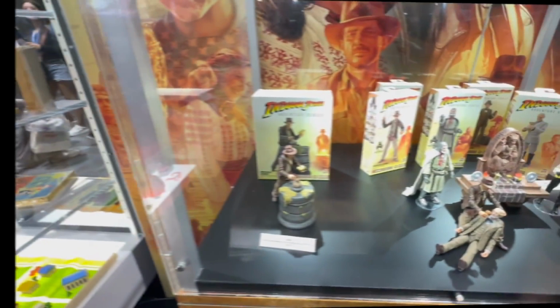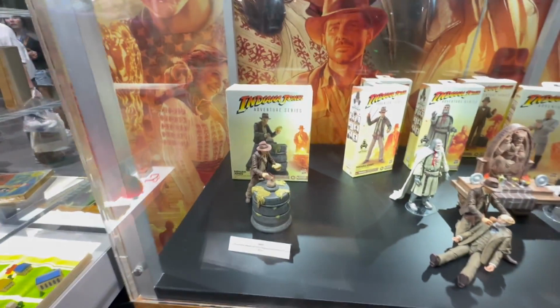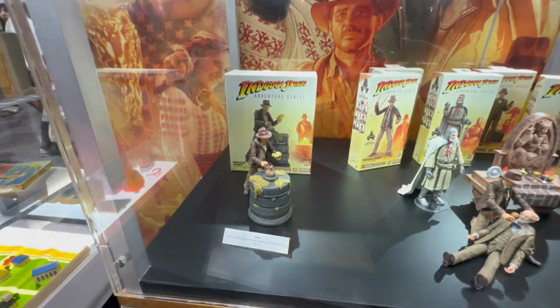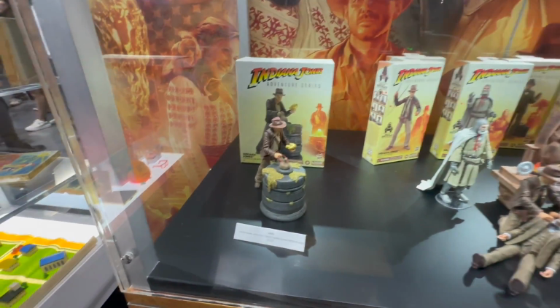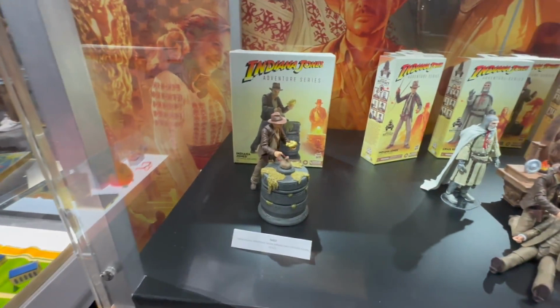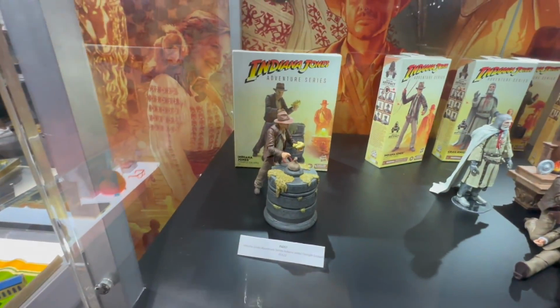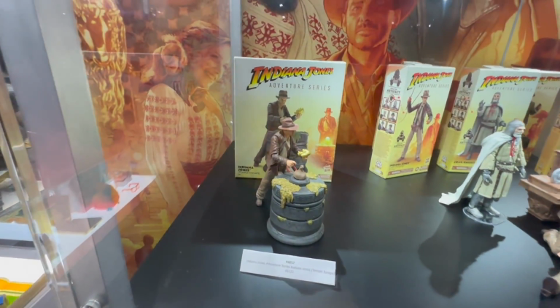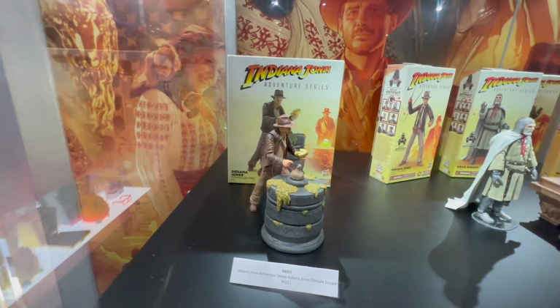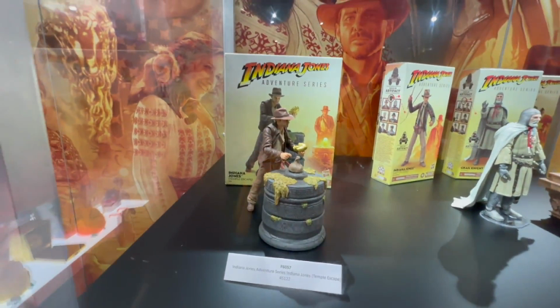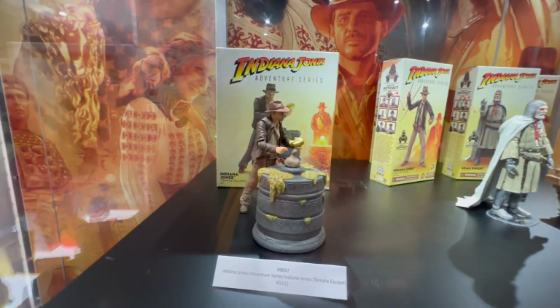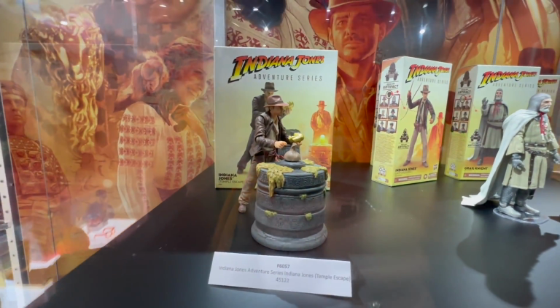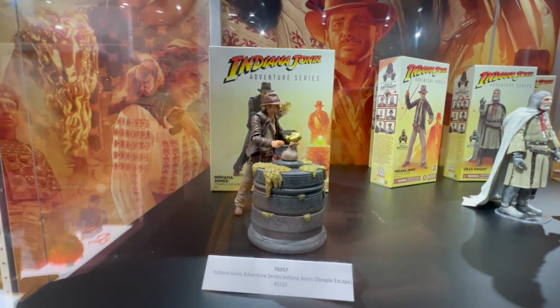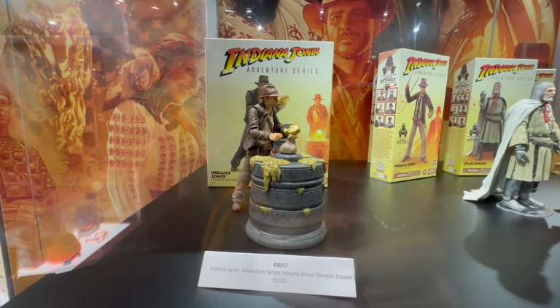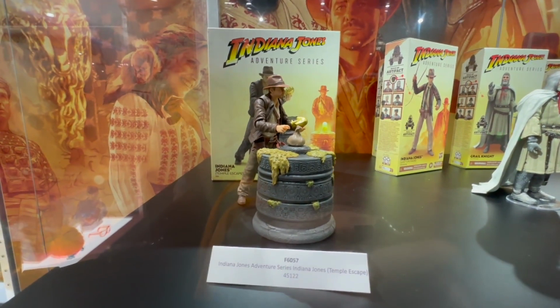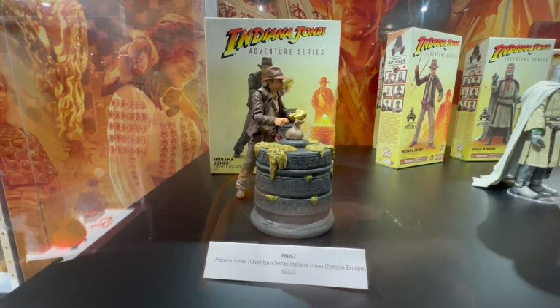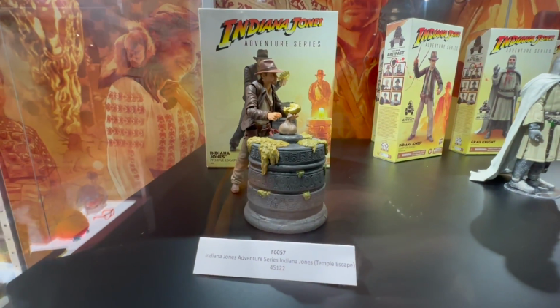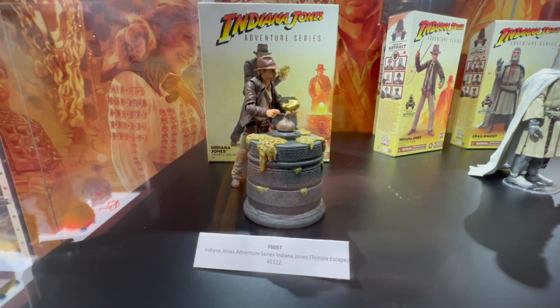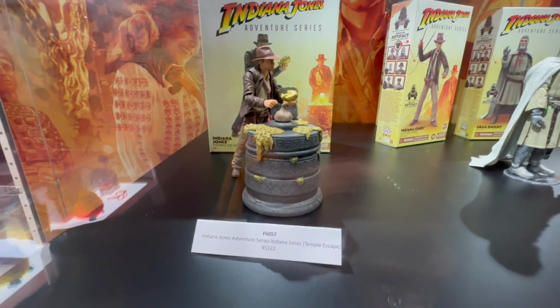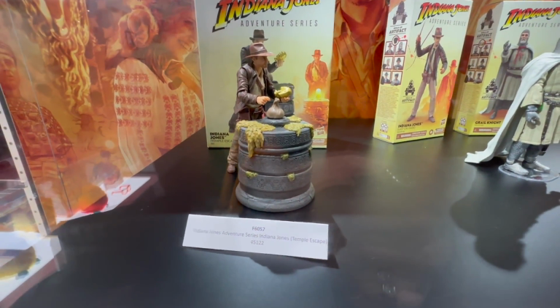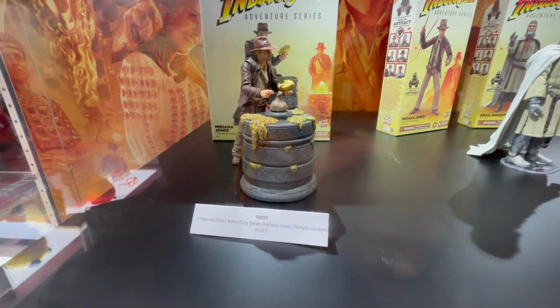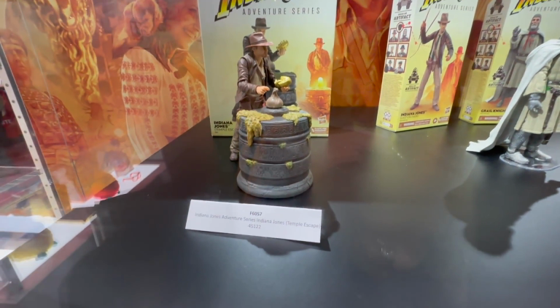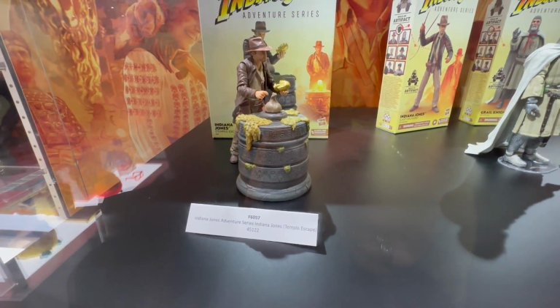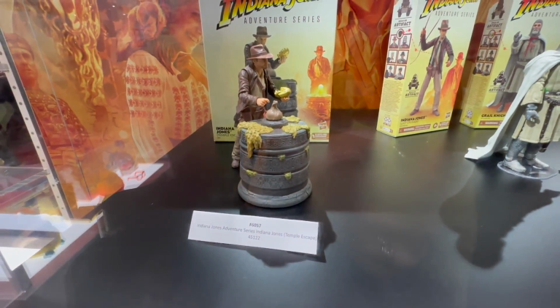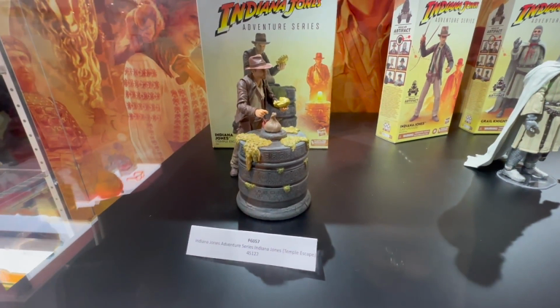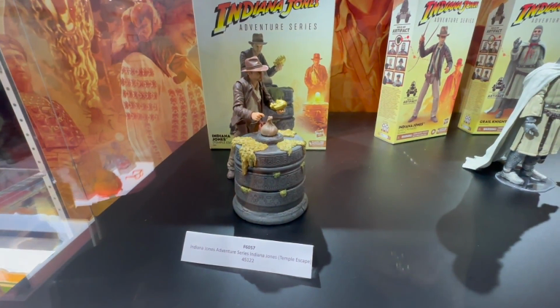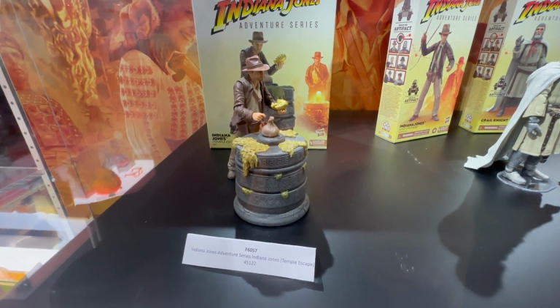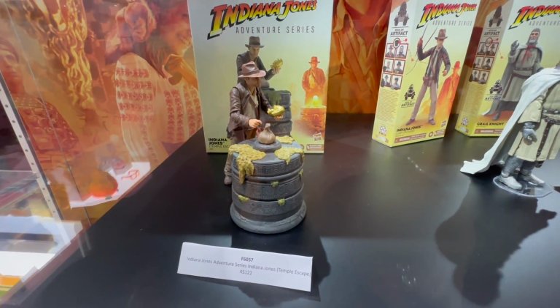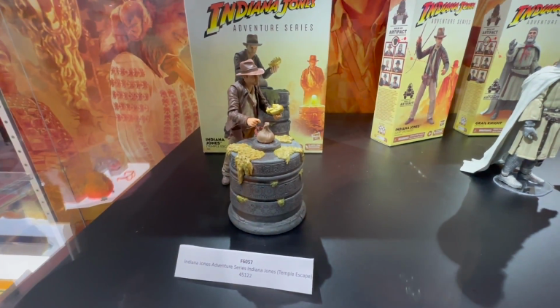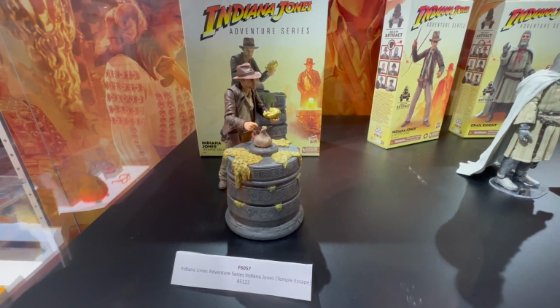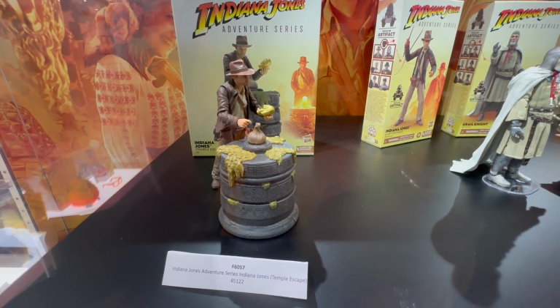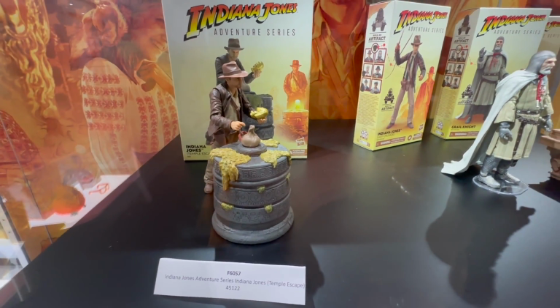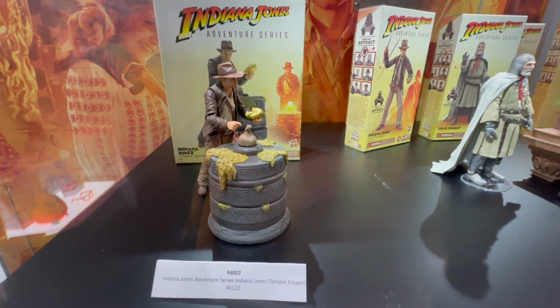Starting here, we have the Temple Escape. This was already revealed, but I don't think we've seen it in person yet. So this is the first time we're seeing it at a show, and you have that awesome idol there along with the character.